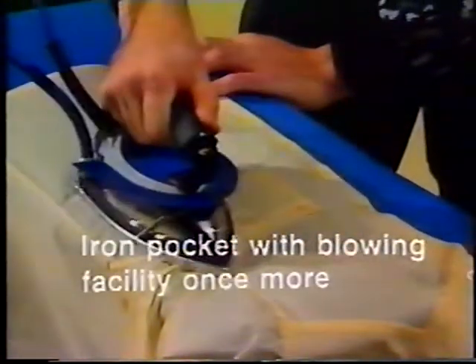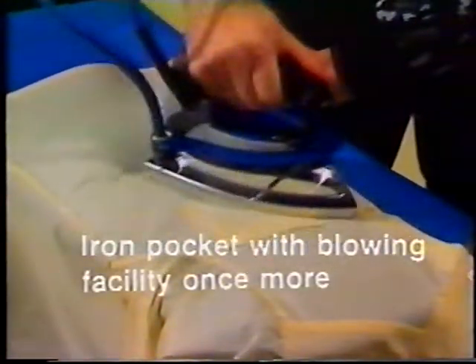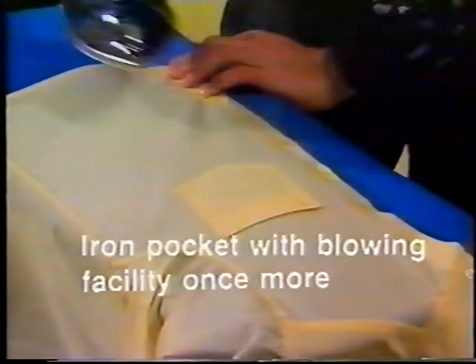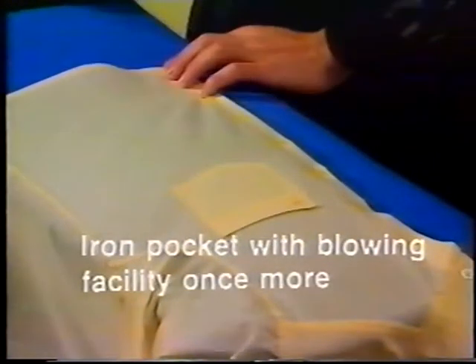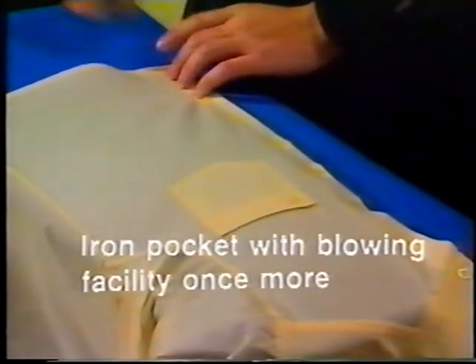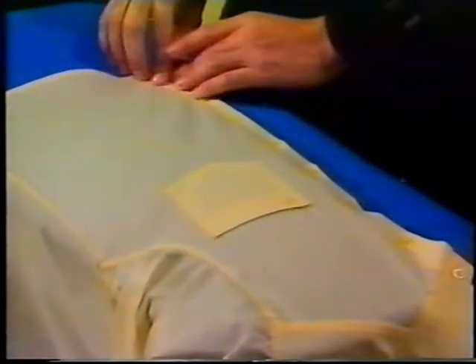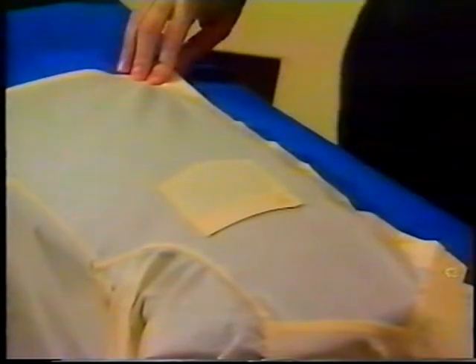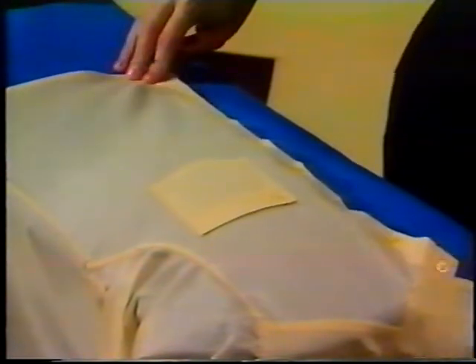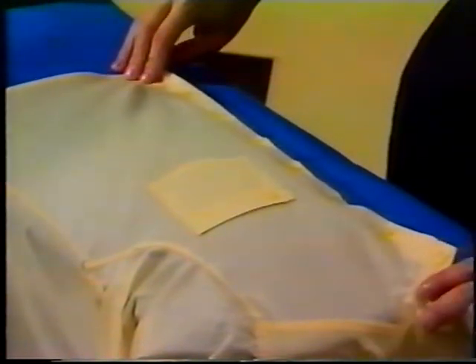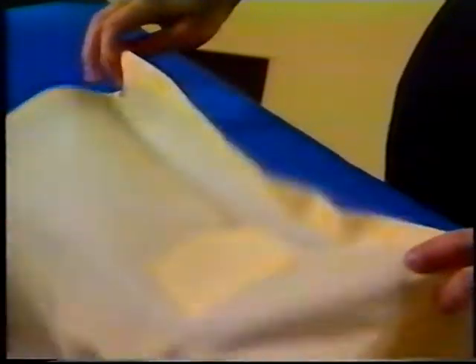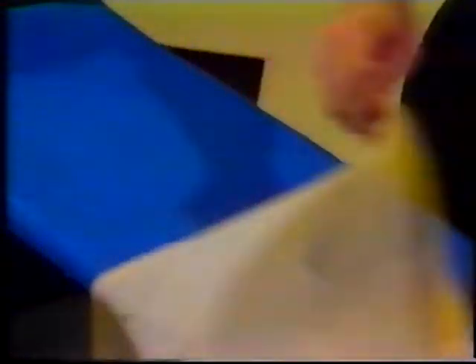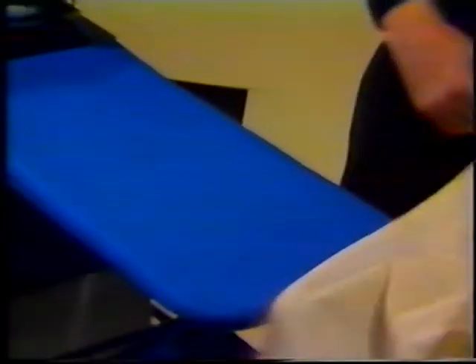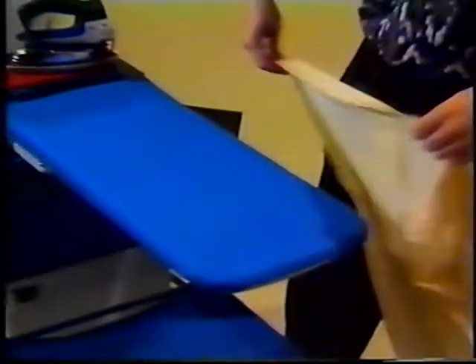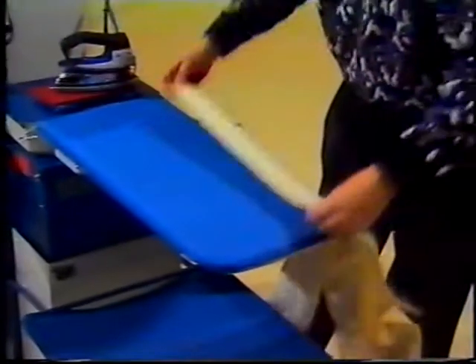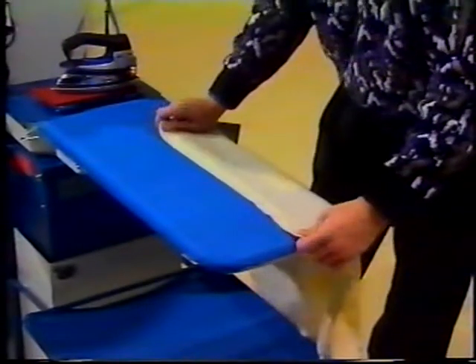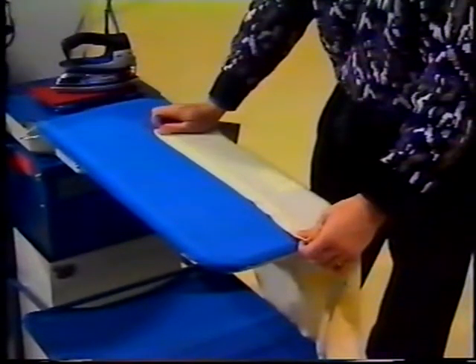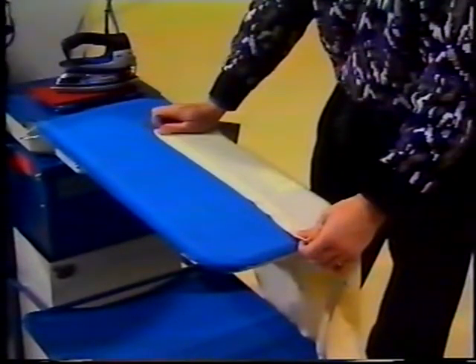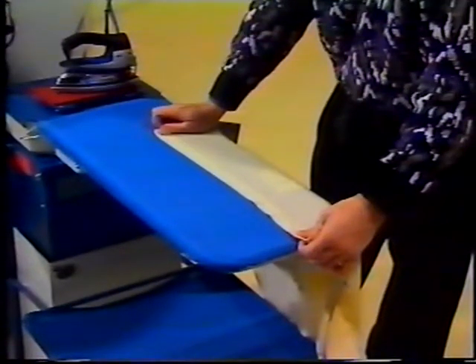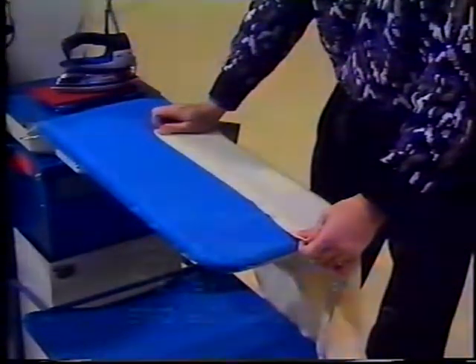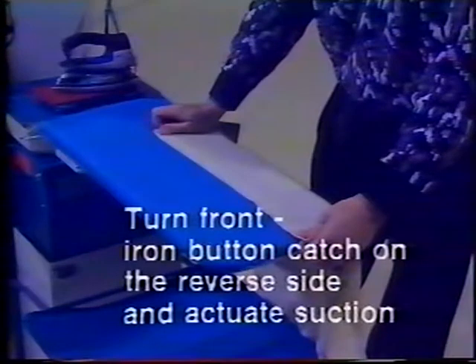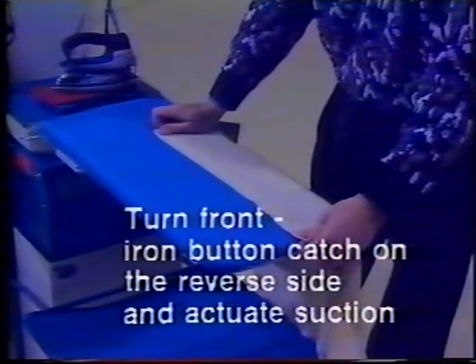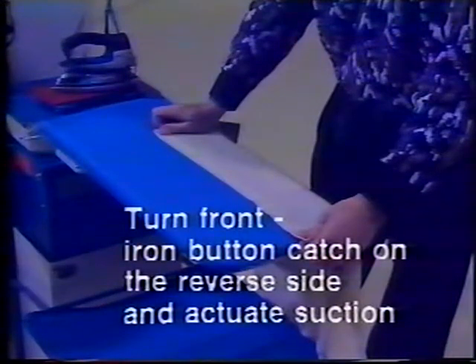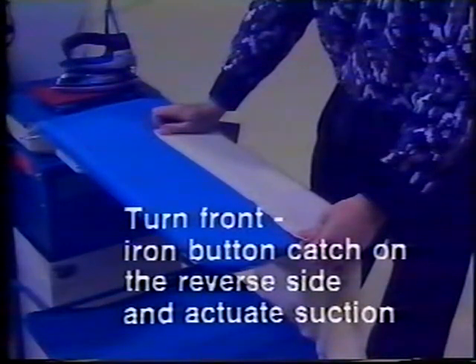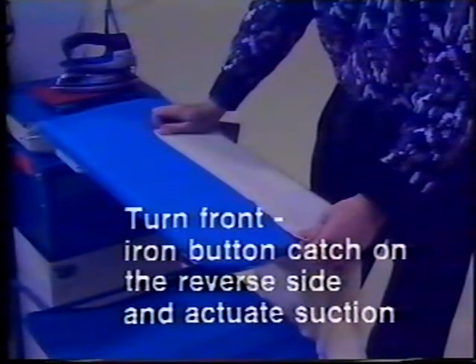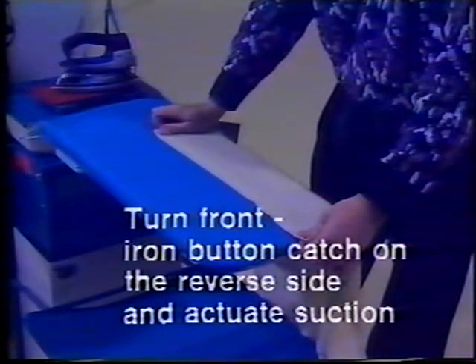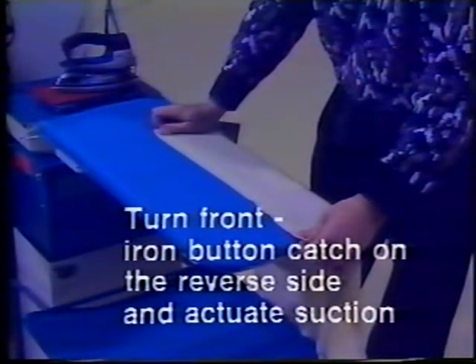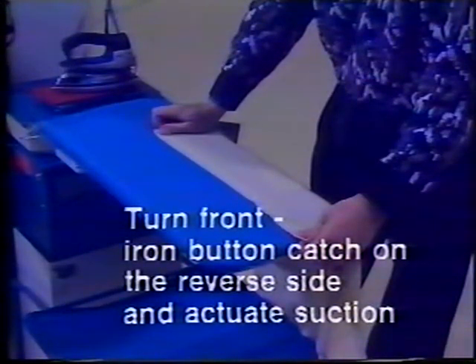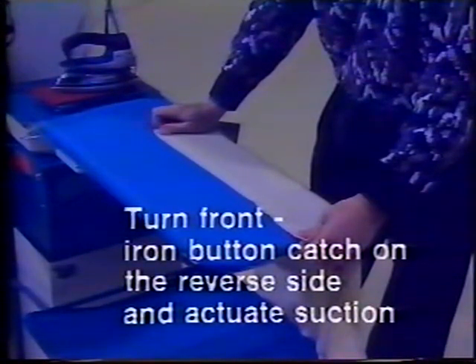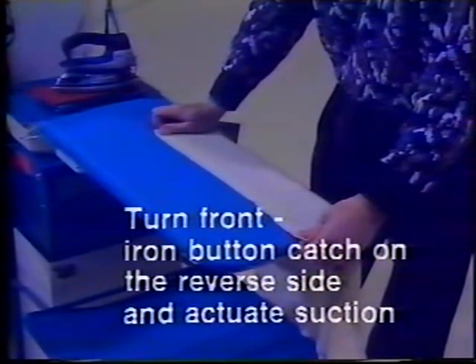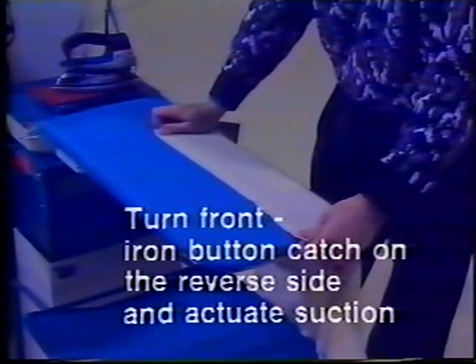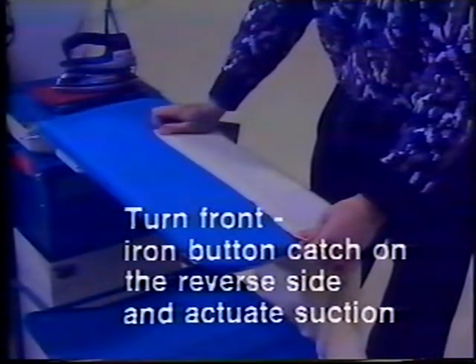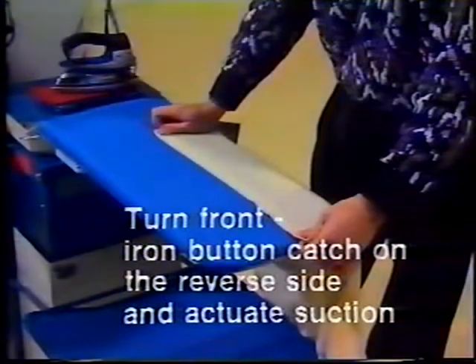Iron pocket with blowing facility once more. Turn front, button catch on the reverse side, and actuate suction.